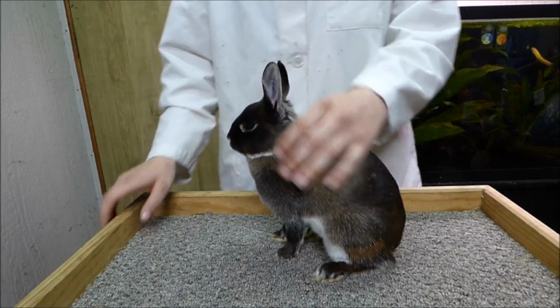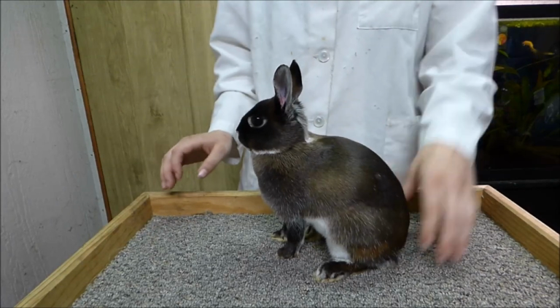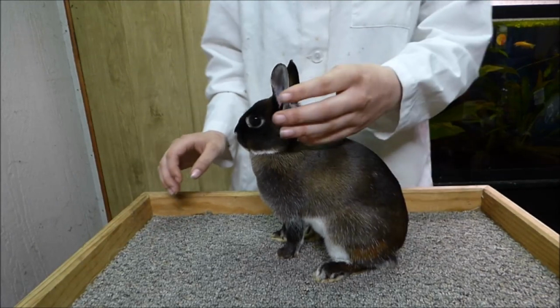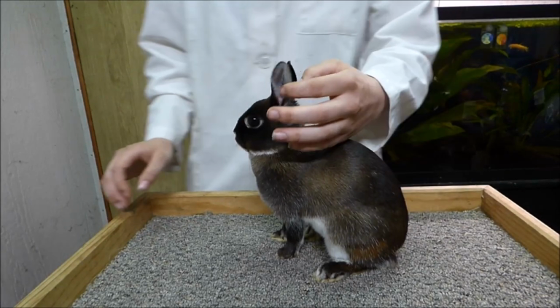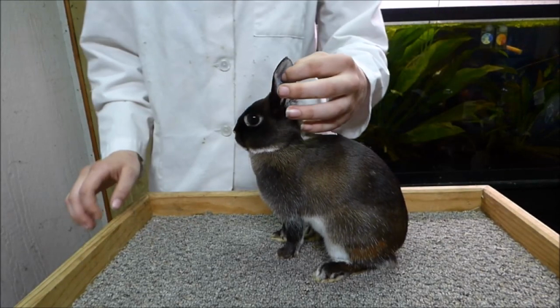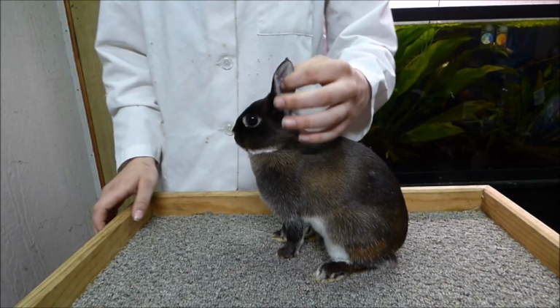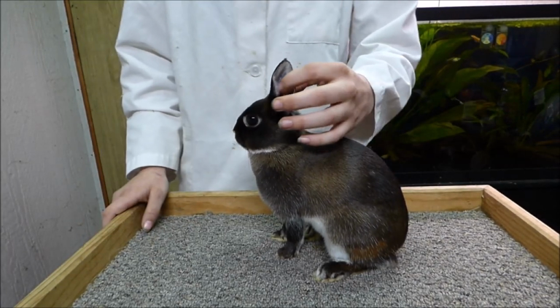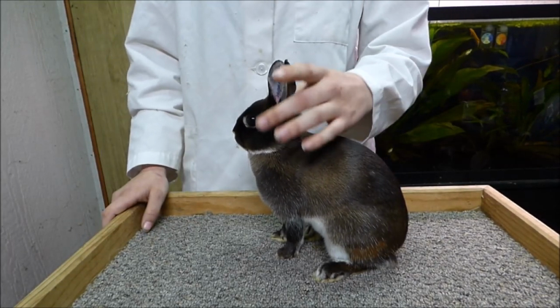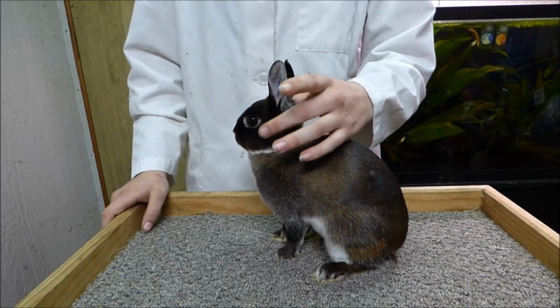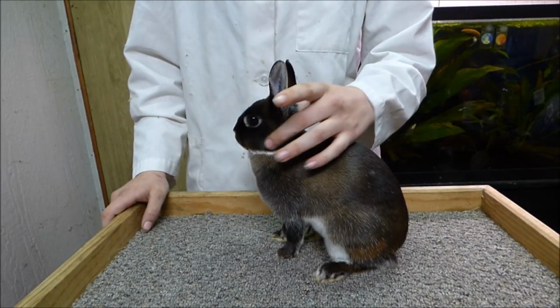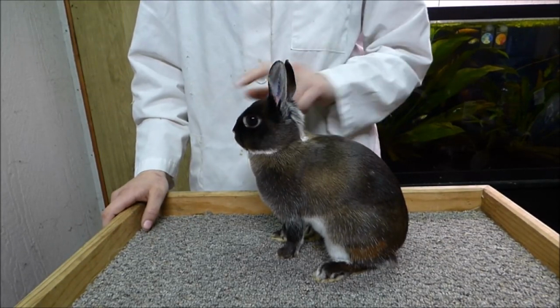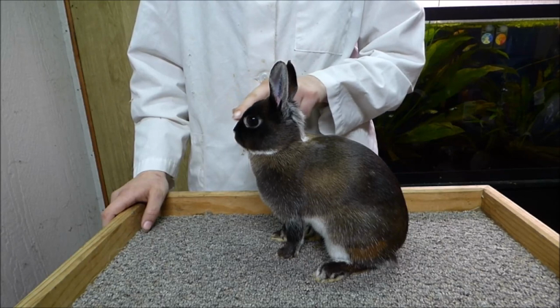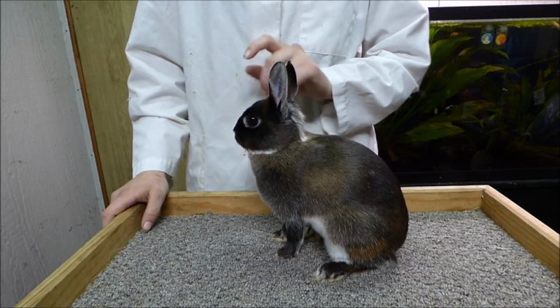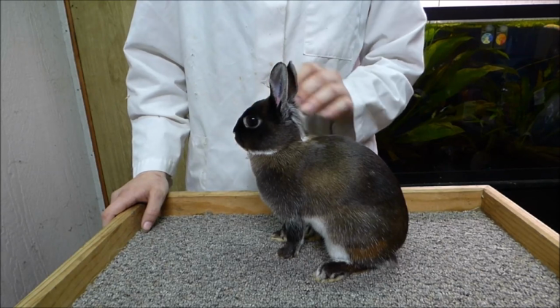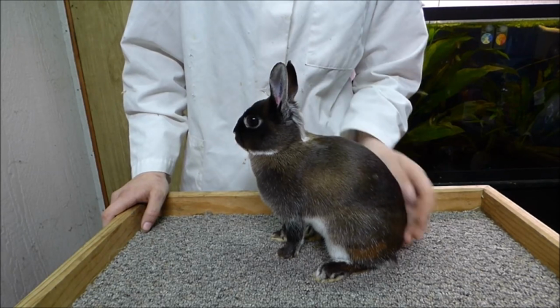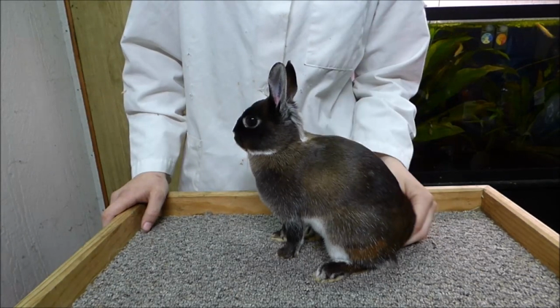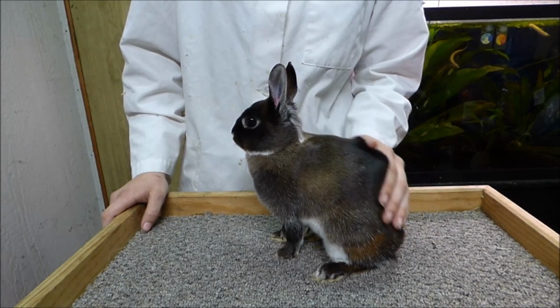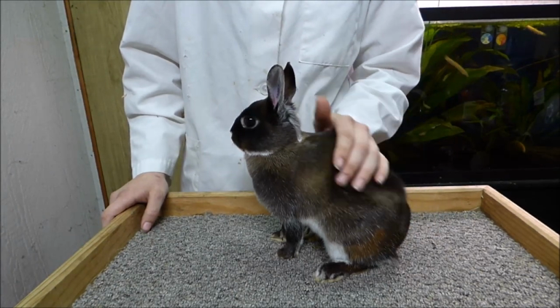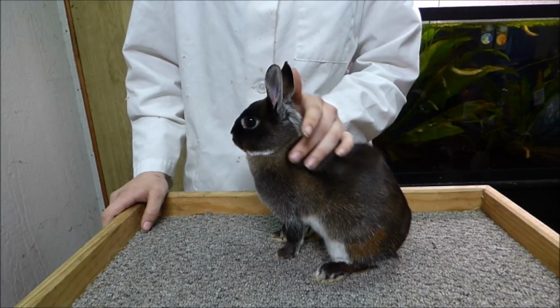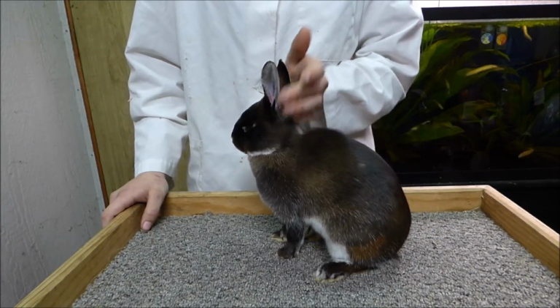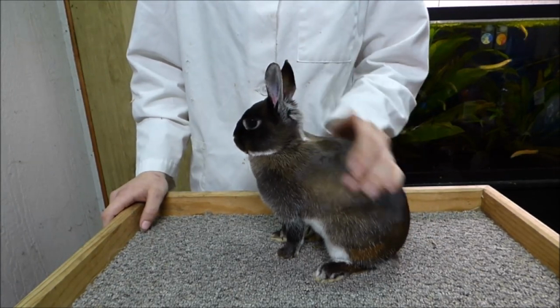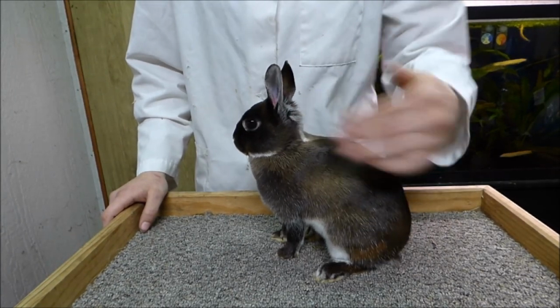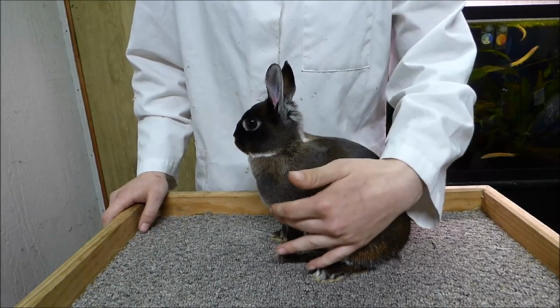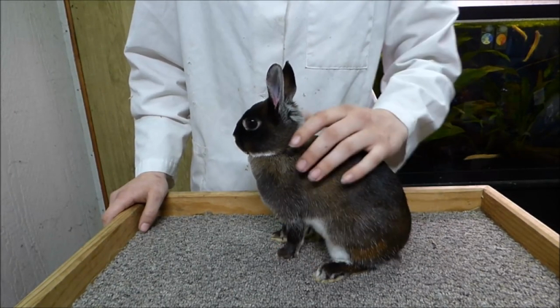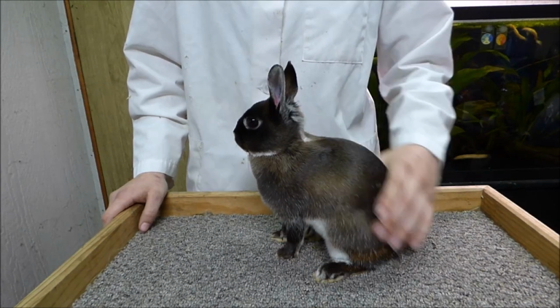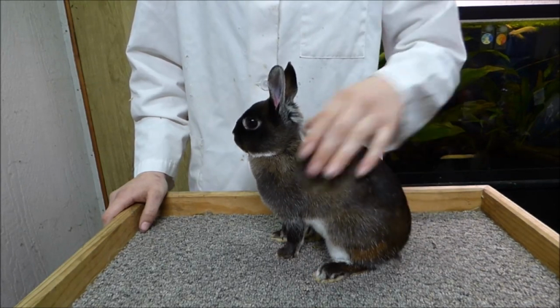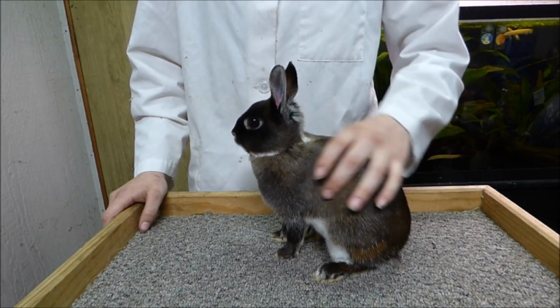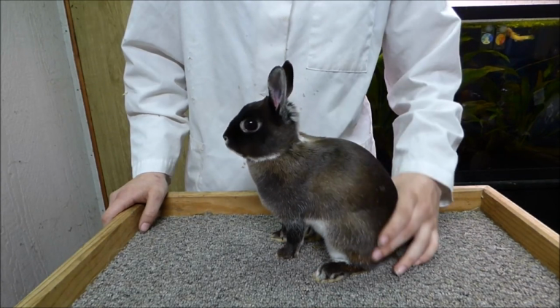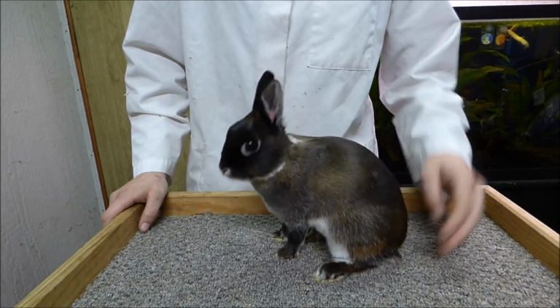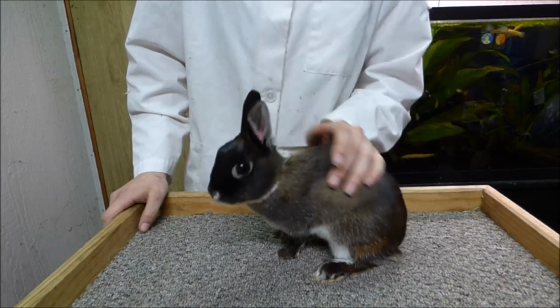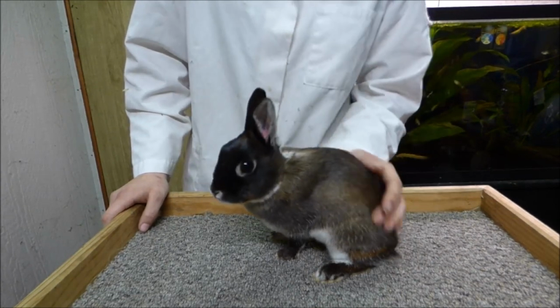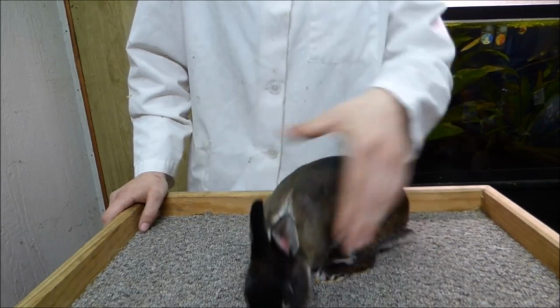The Britannia Petite has ten points for ears, fifteen points for eye, ten points for head, fifteen points for coat, ten points for feet and leg, twenty-five points for body, and five points for condition.